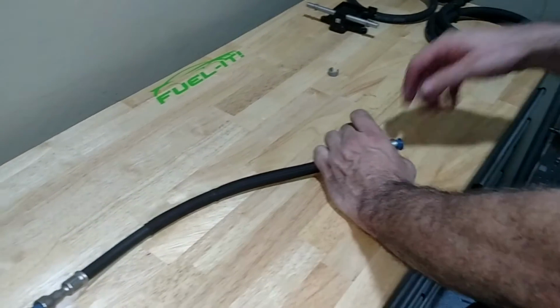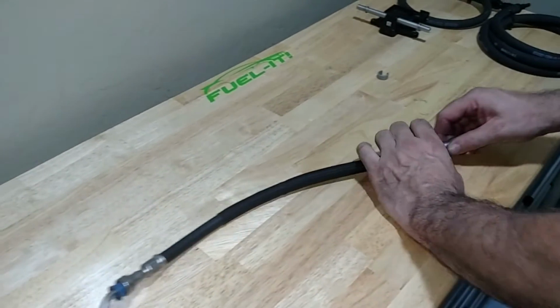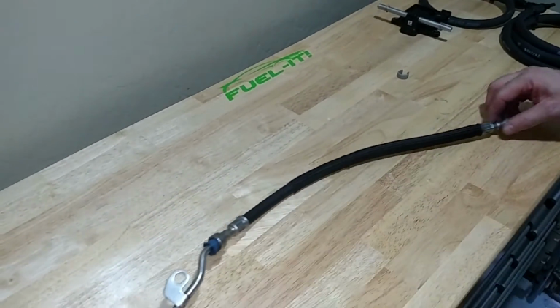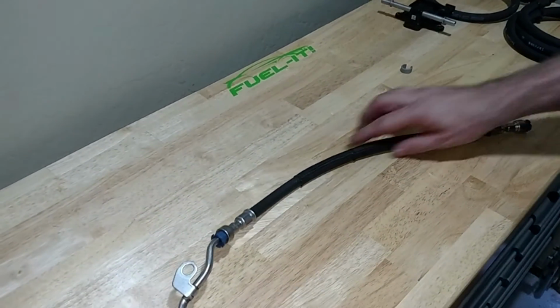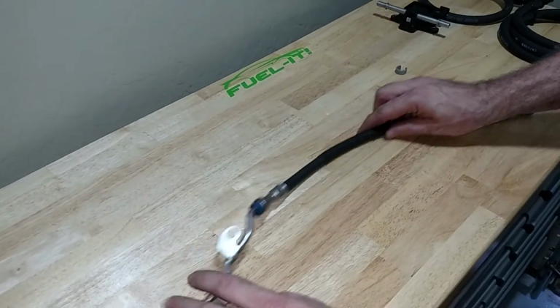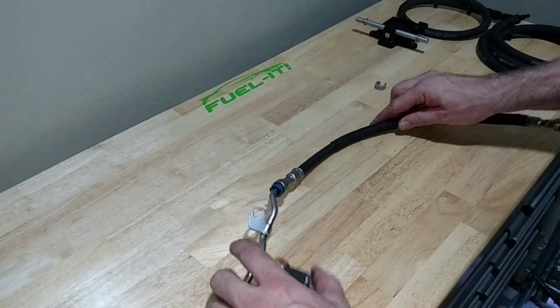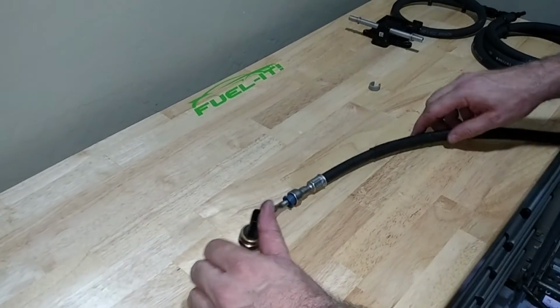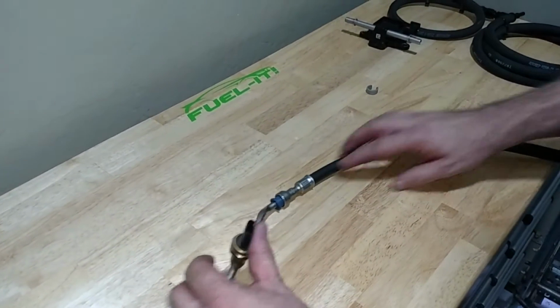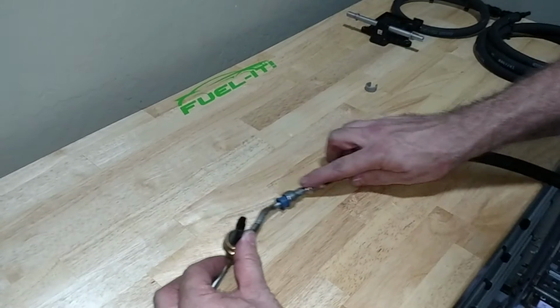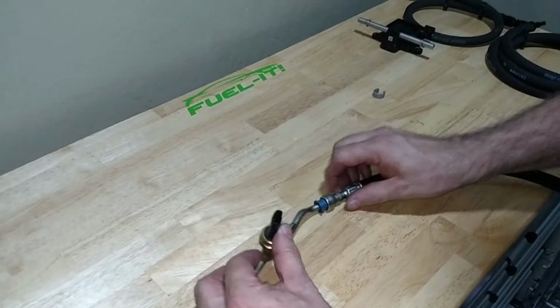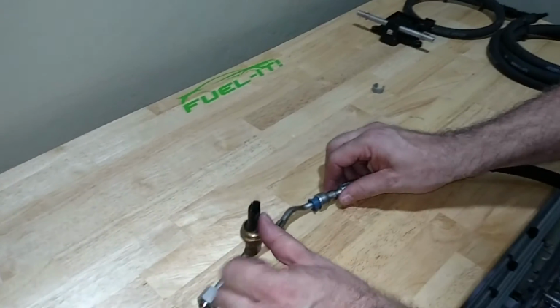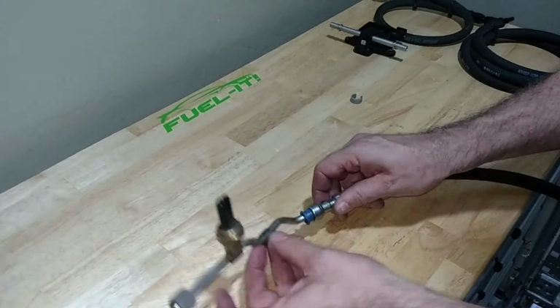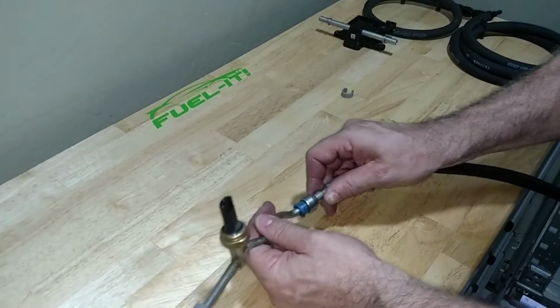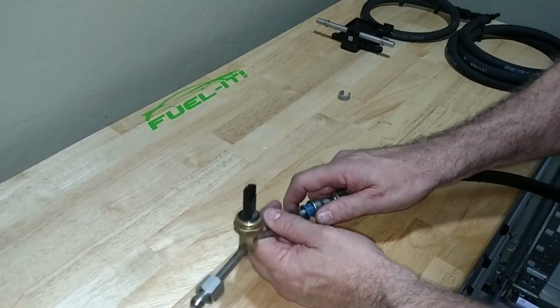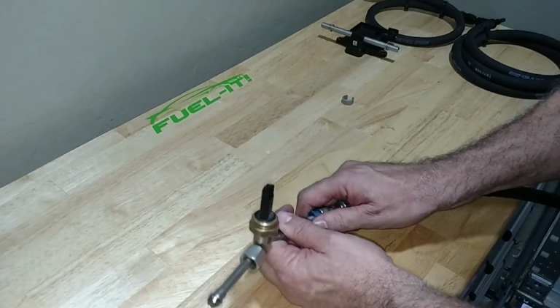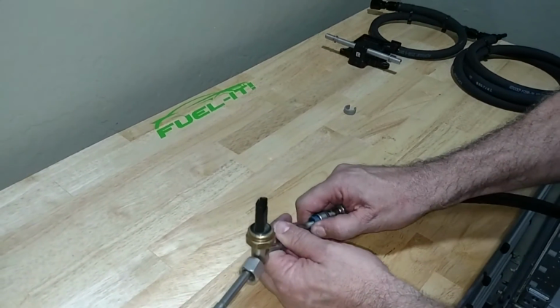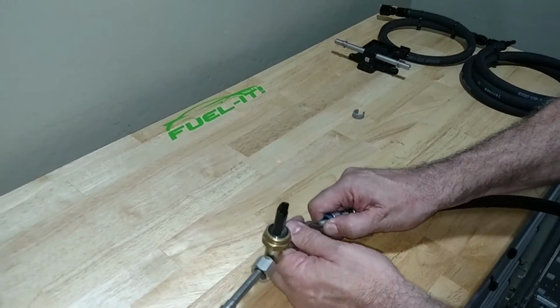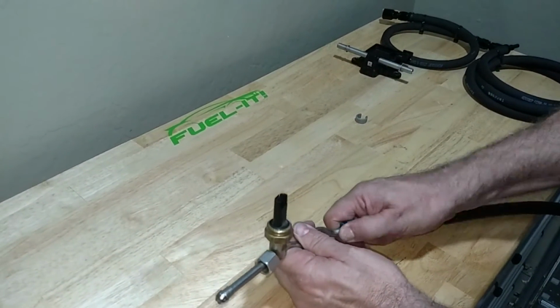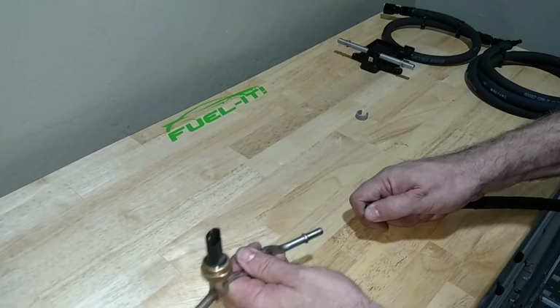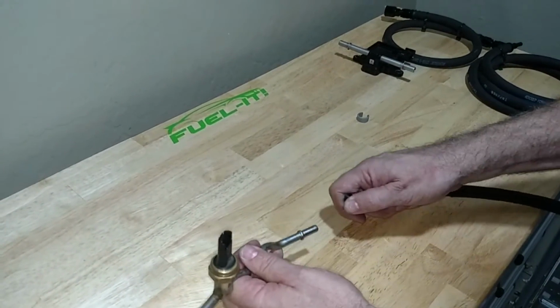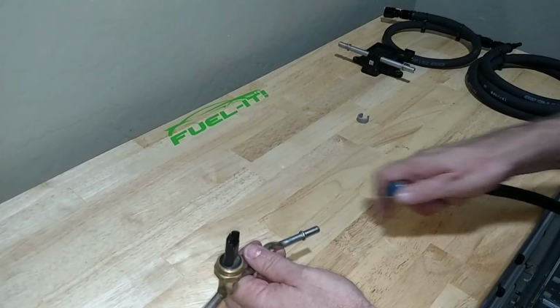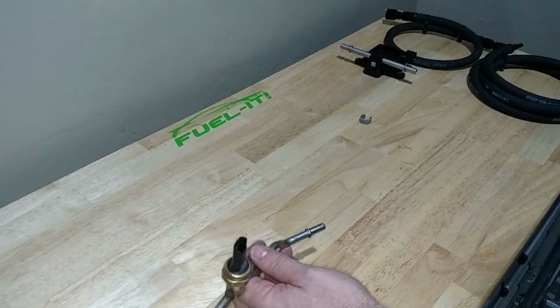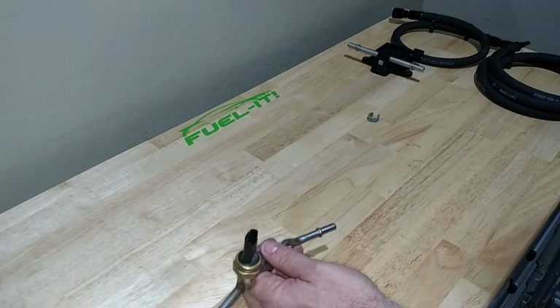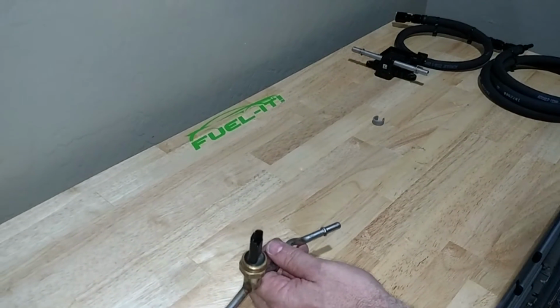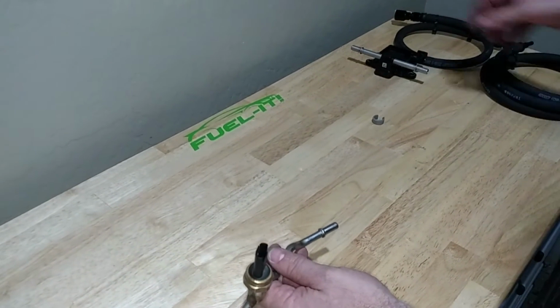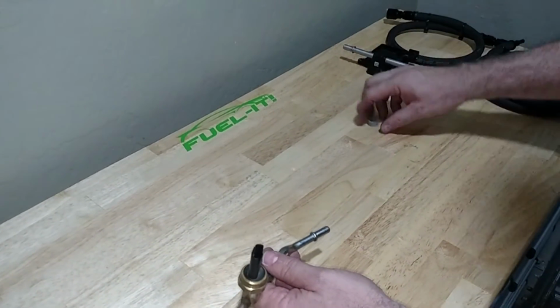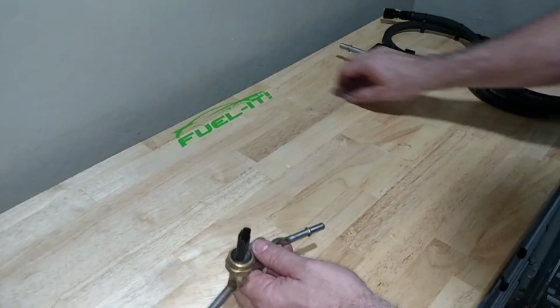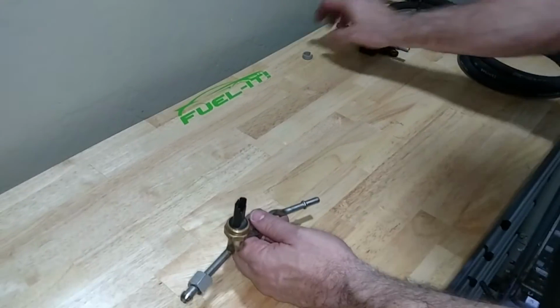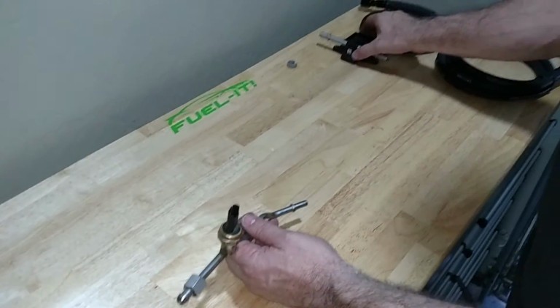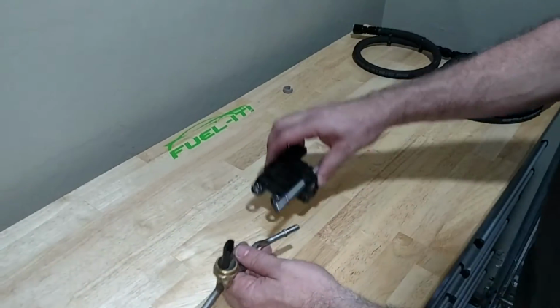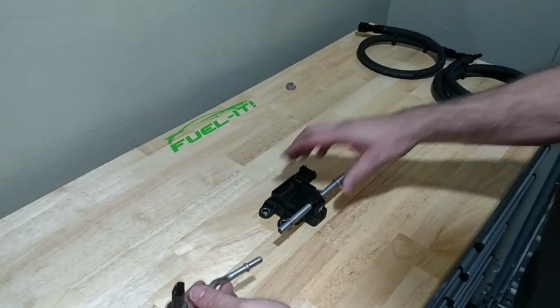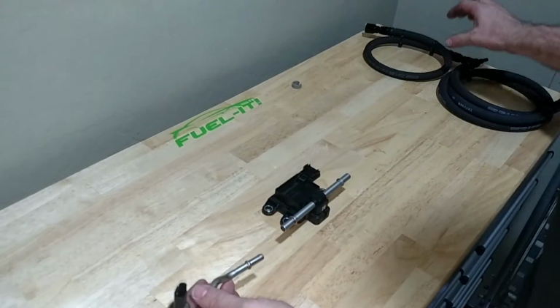For the flex line, it is the same thing at the LPFP sensor assembly. Simply push the line on, pull the blue retainer back, and then disconnect the line.